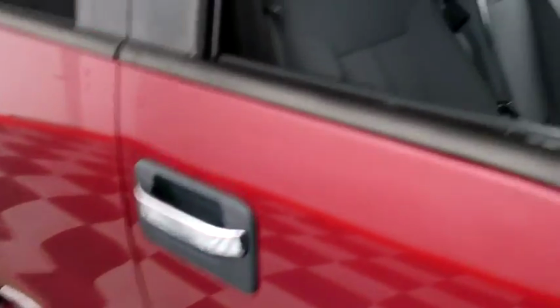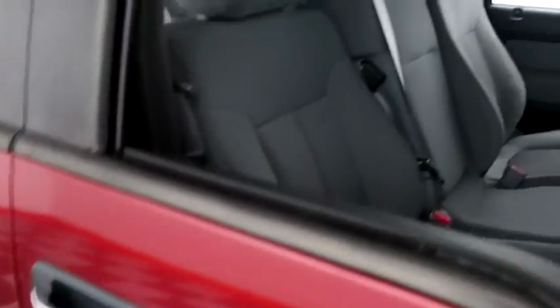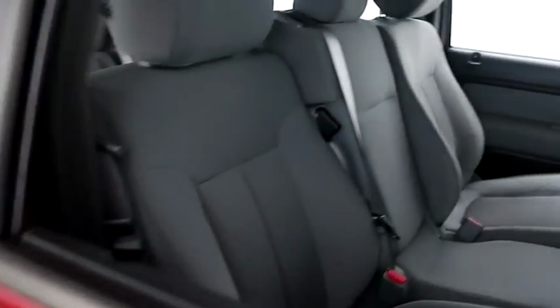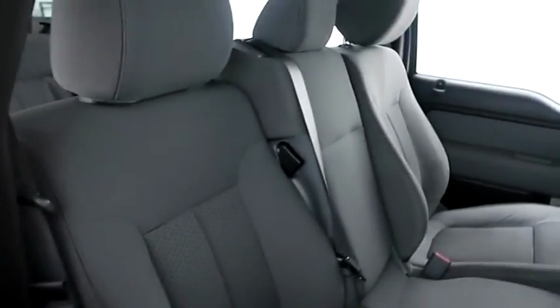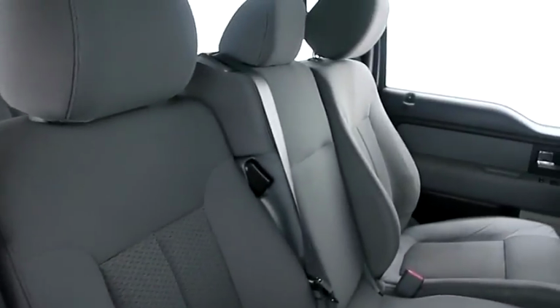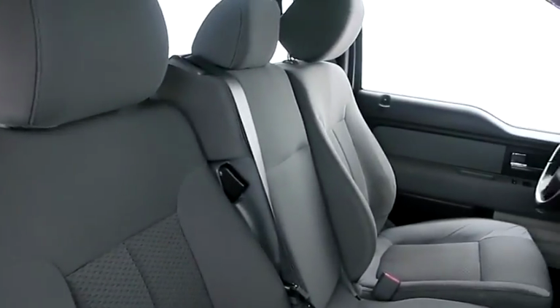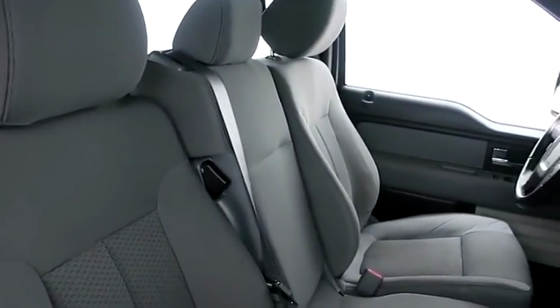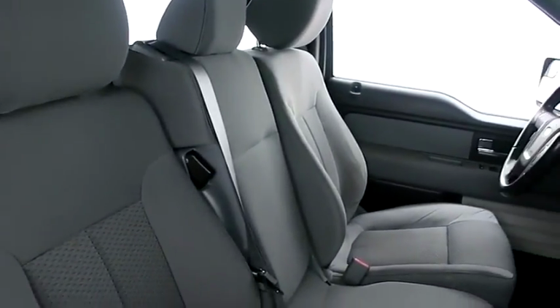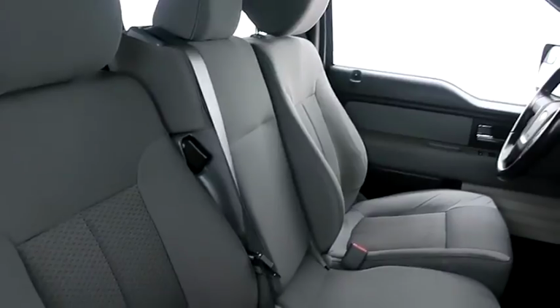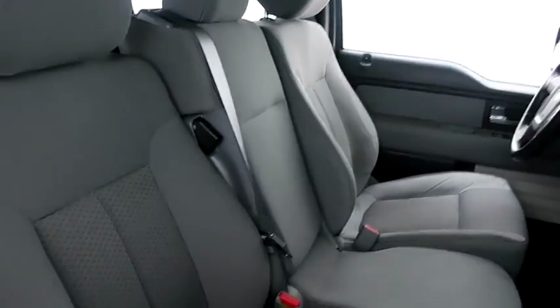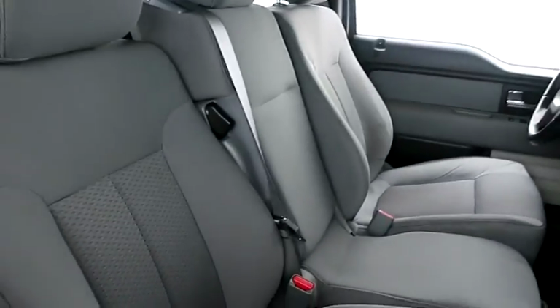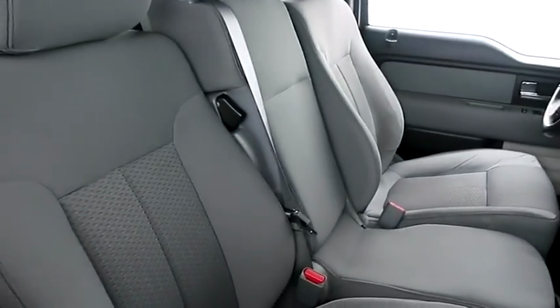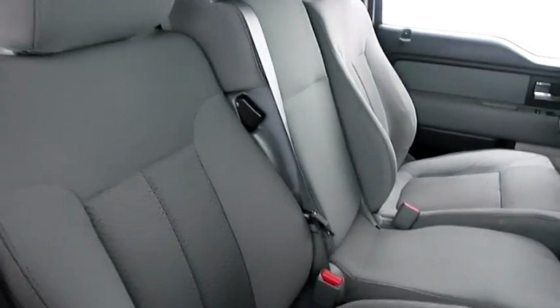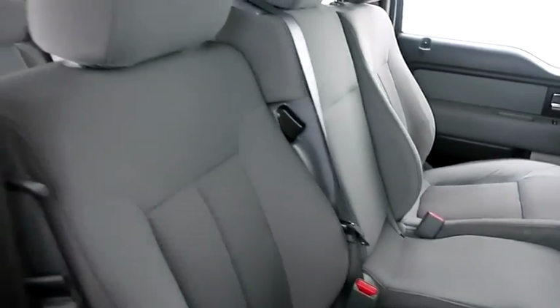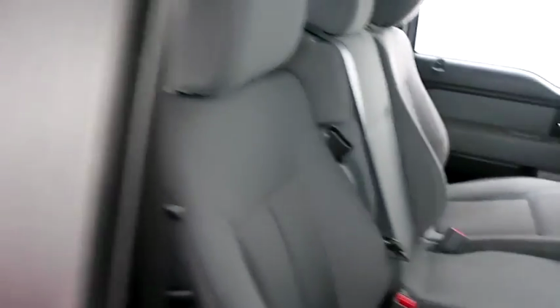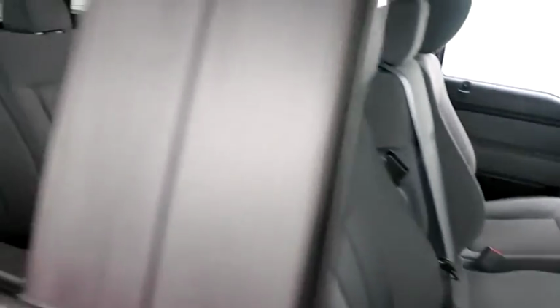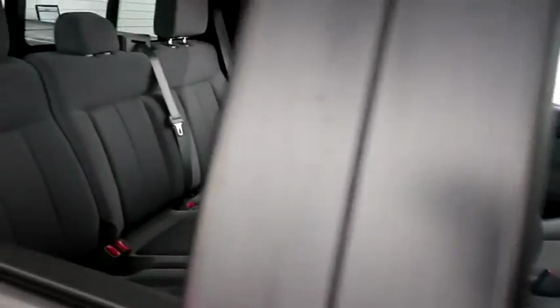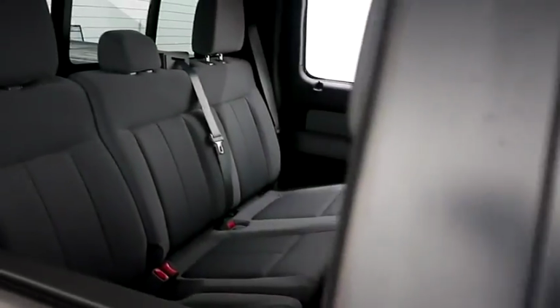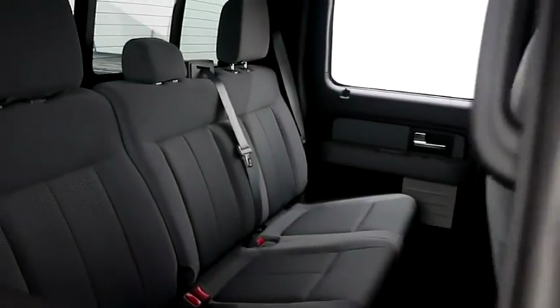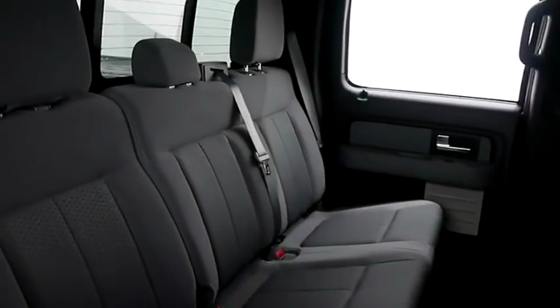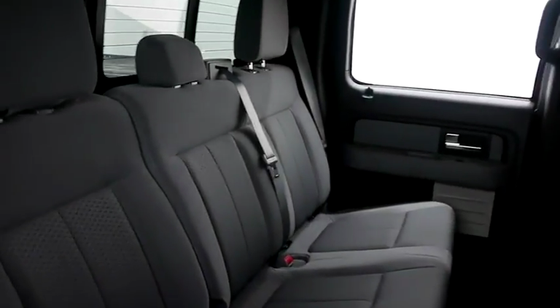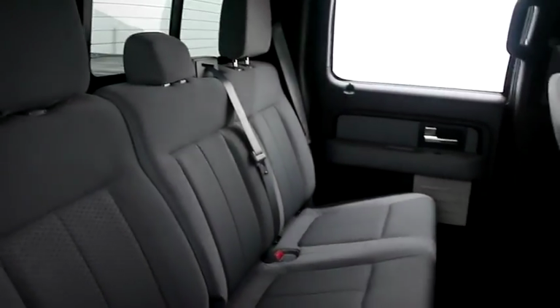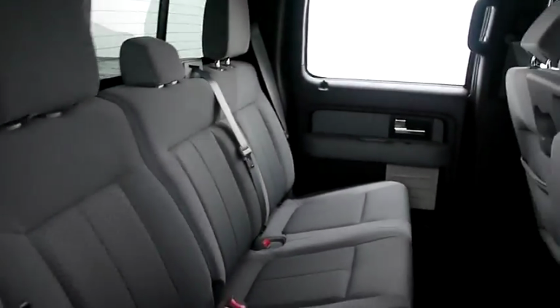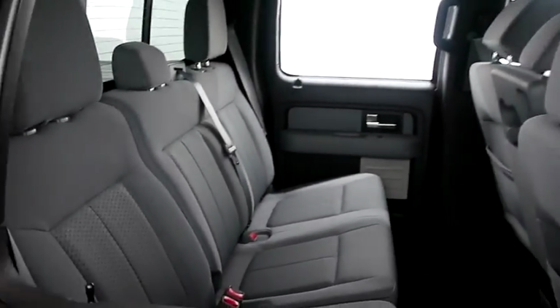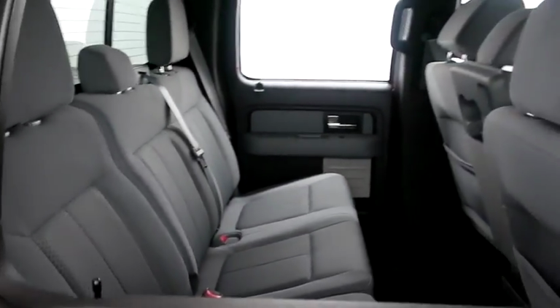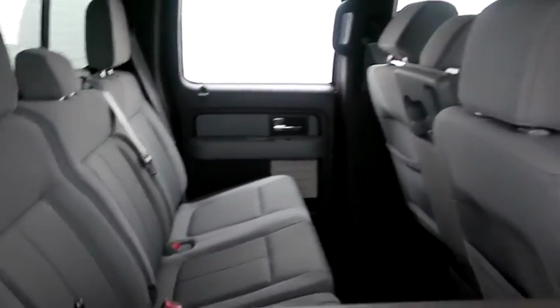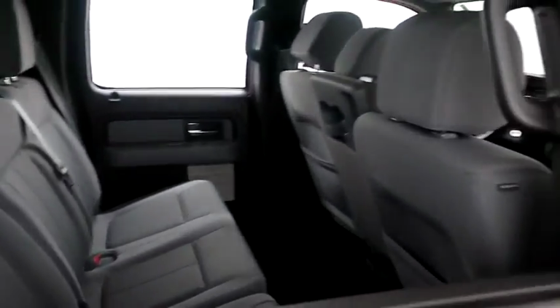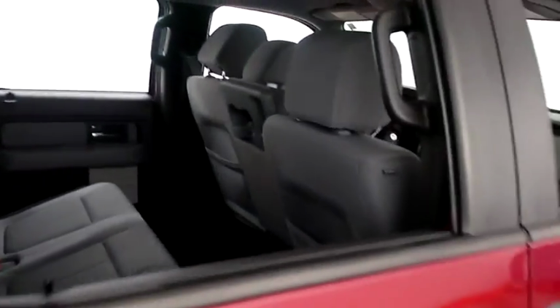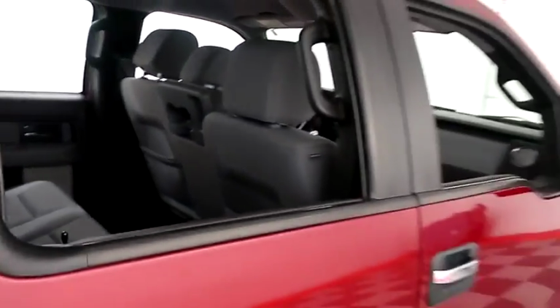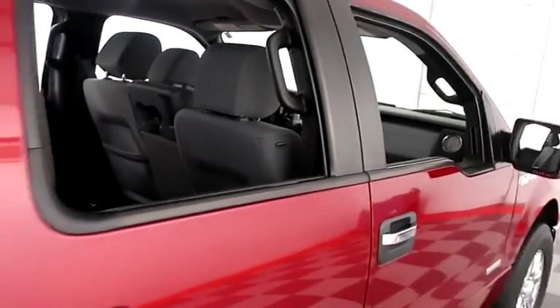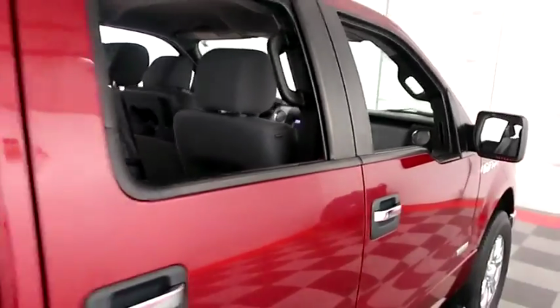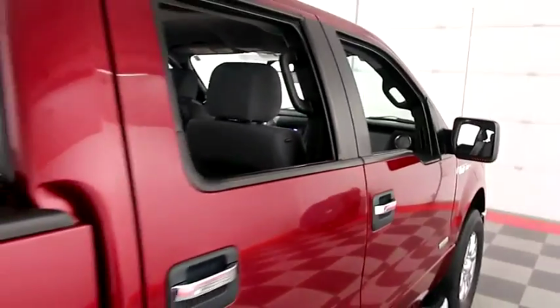Inside, cloth interior. The center console is folded up to become an additional third seat, making this a six-seater.